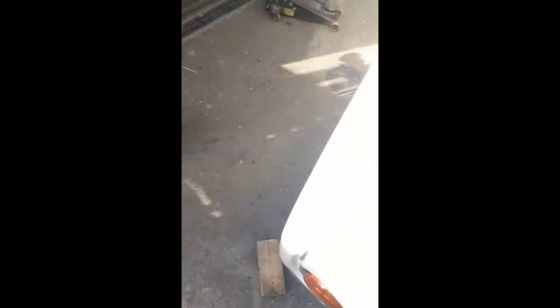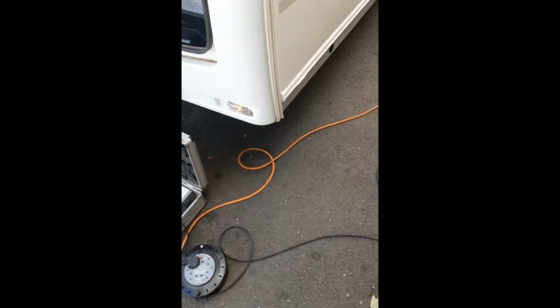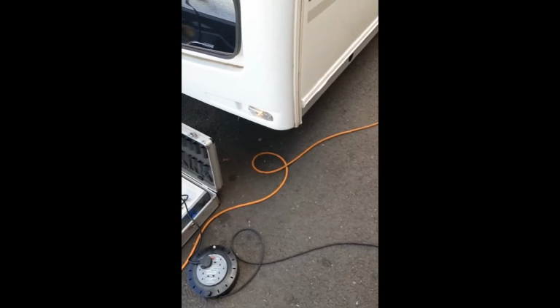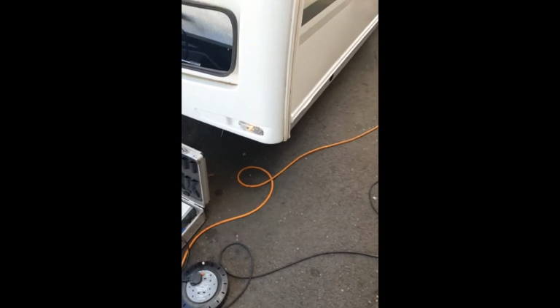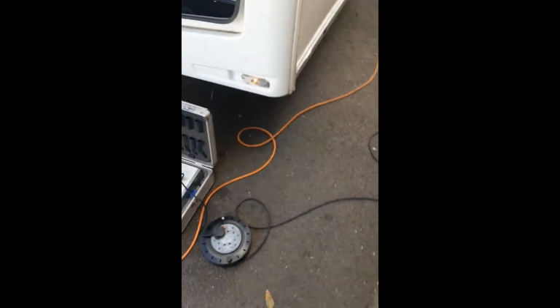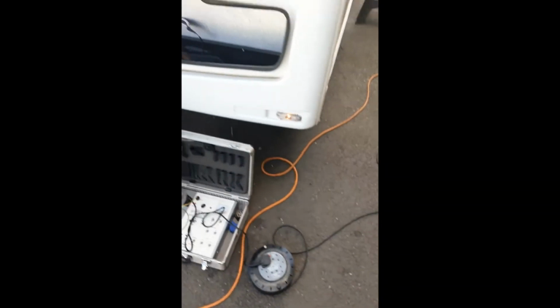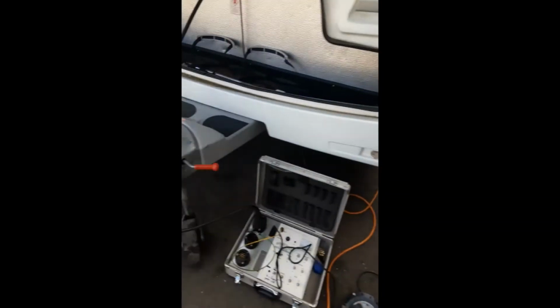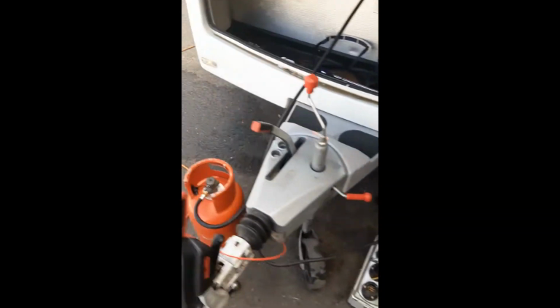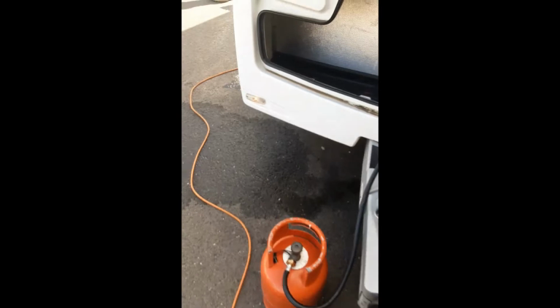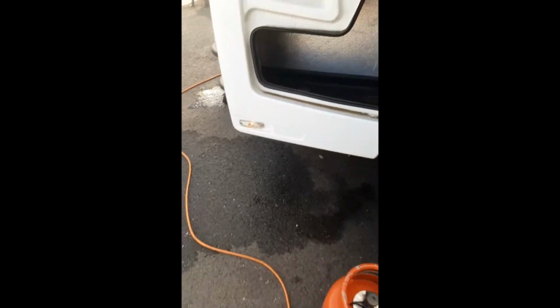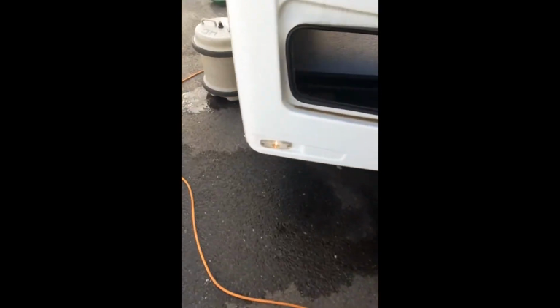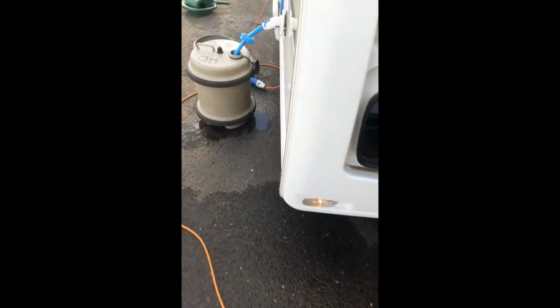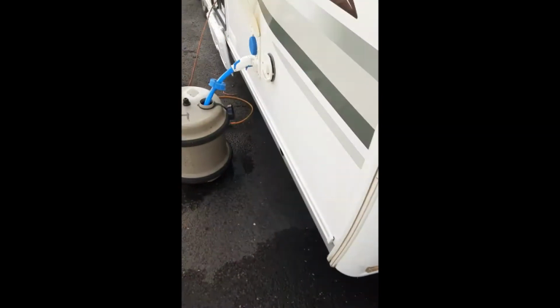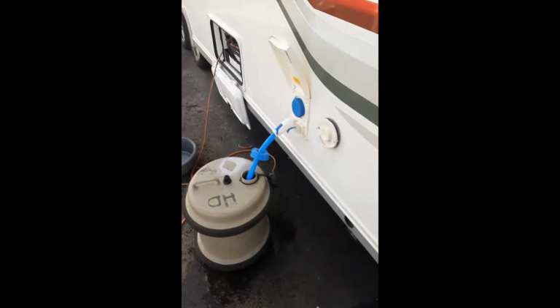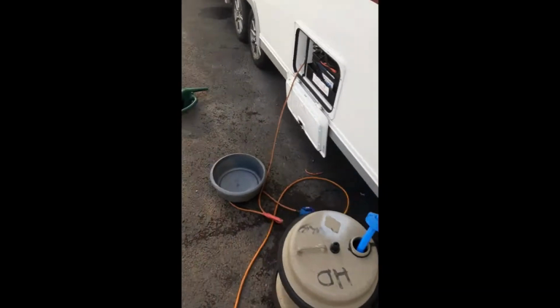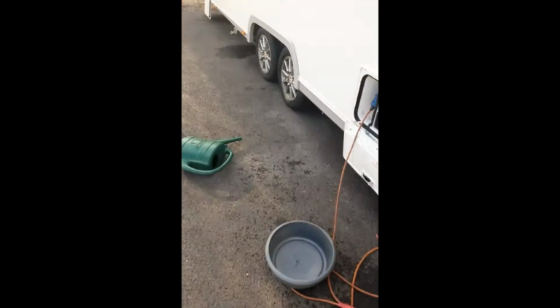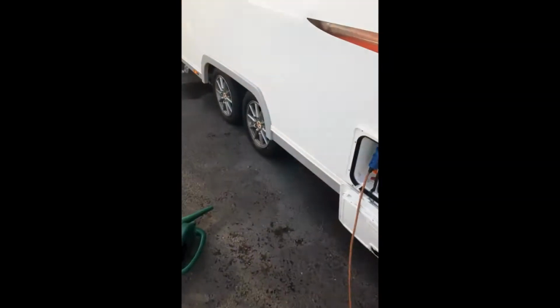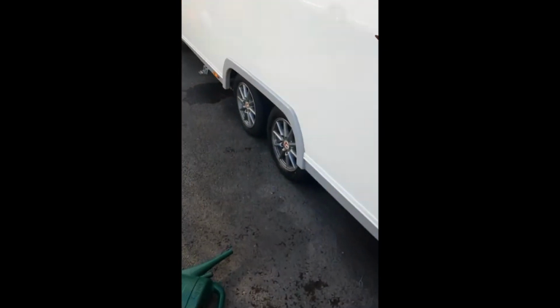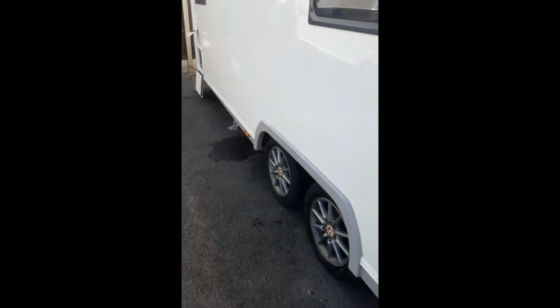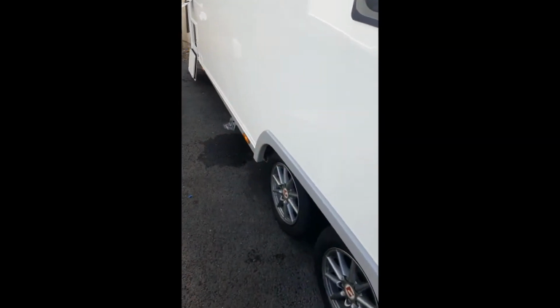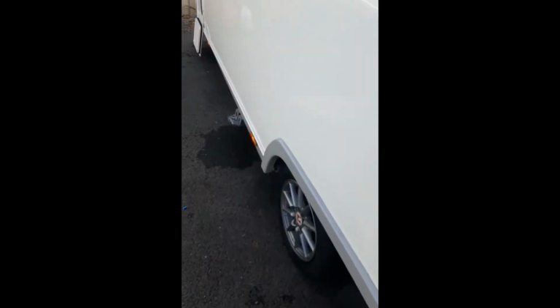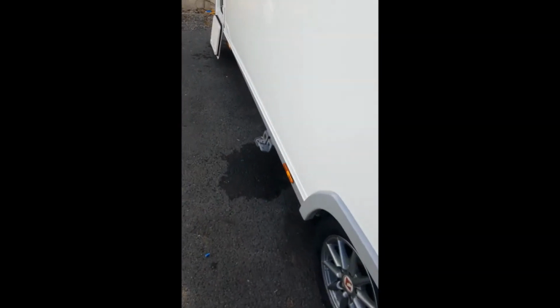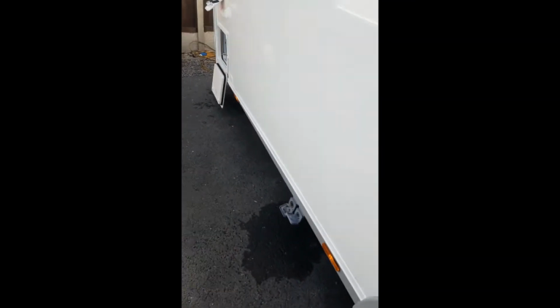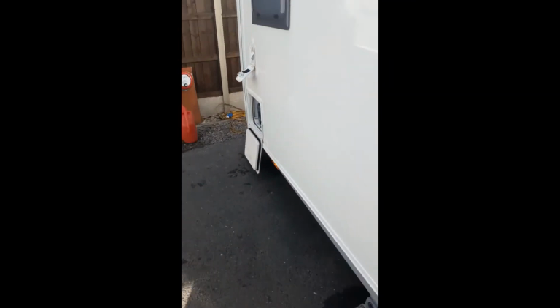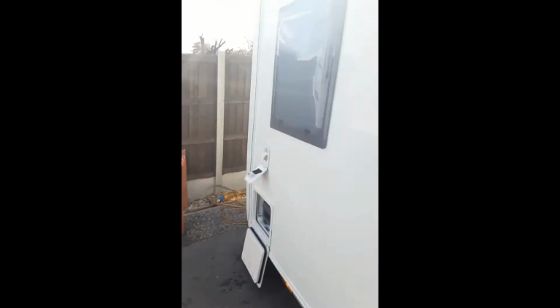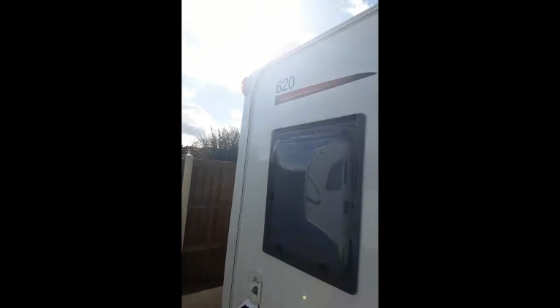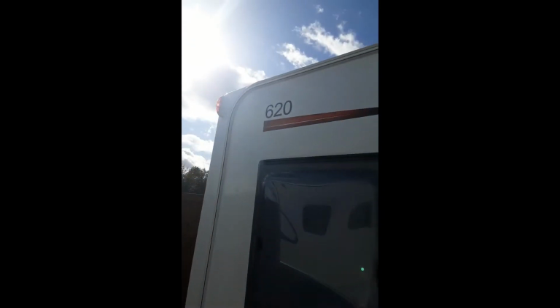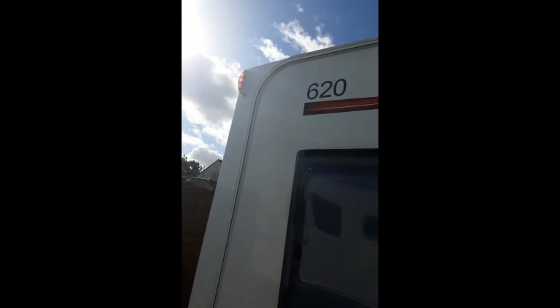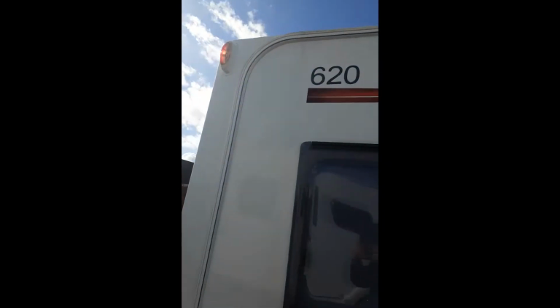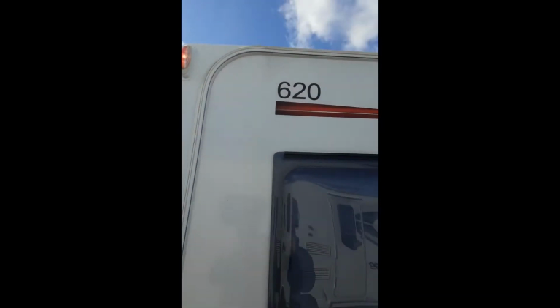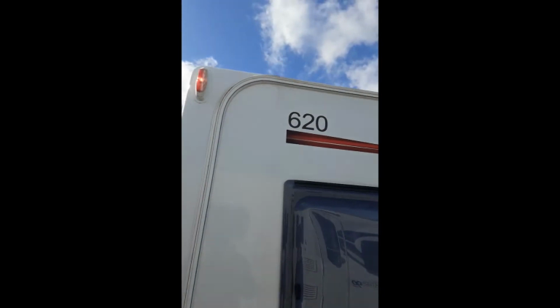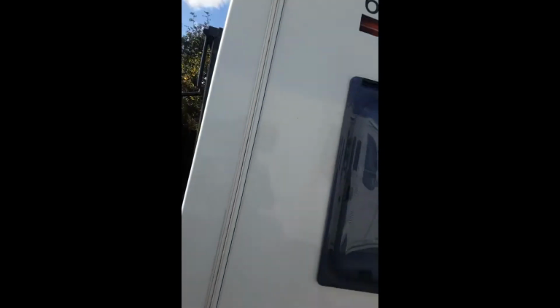As you can see, all the lights are on and working correctly.